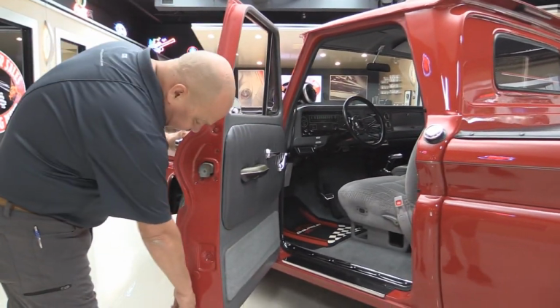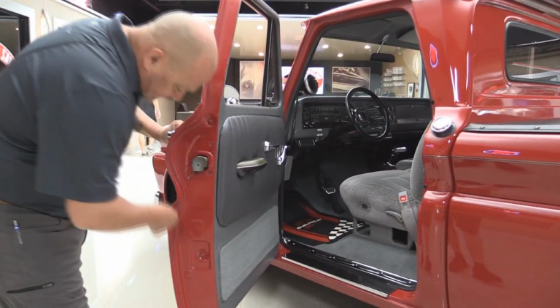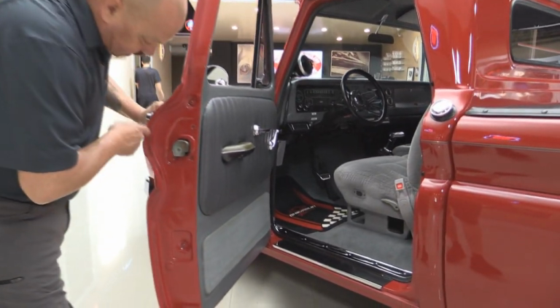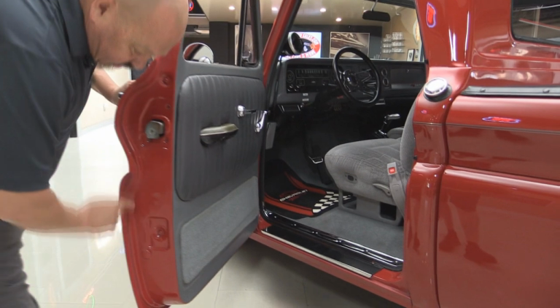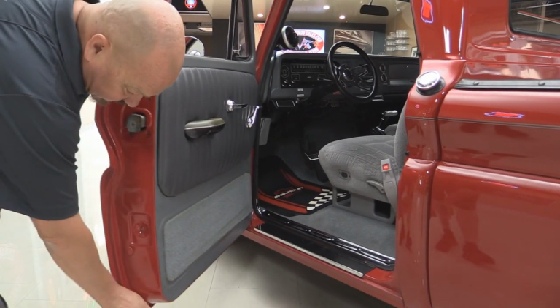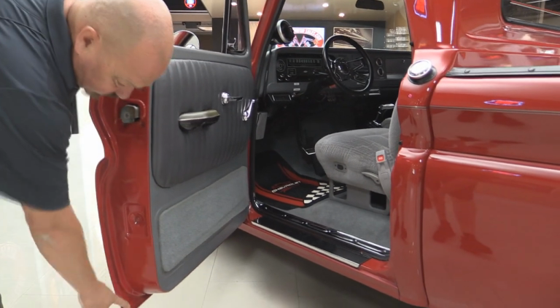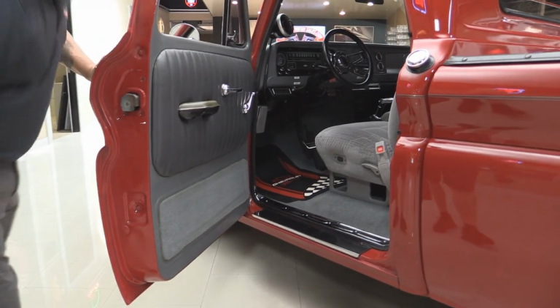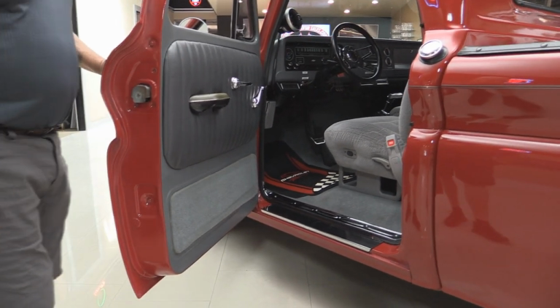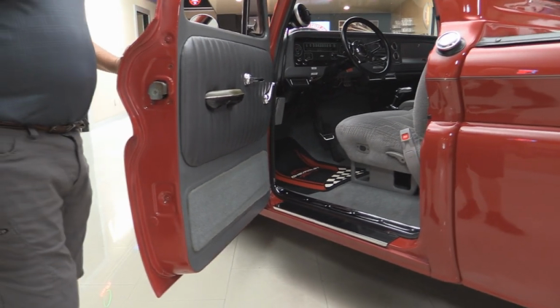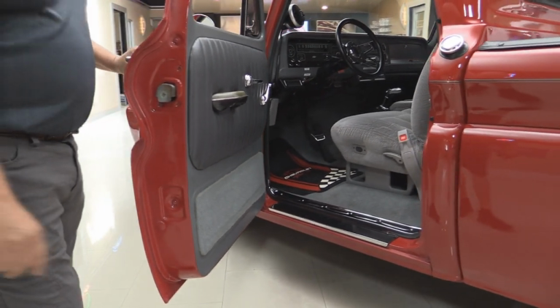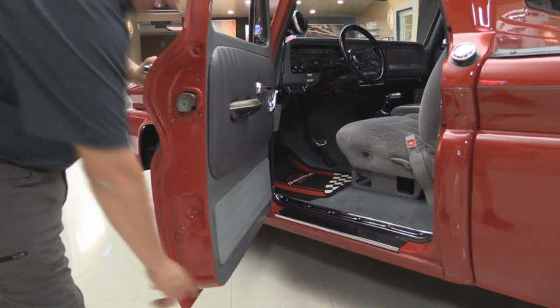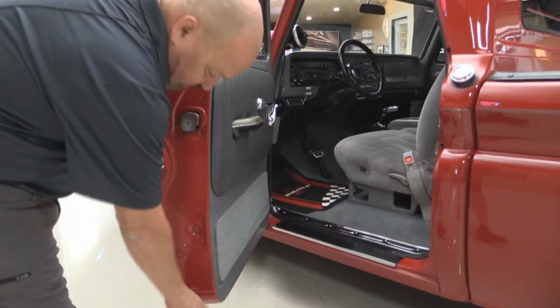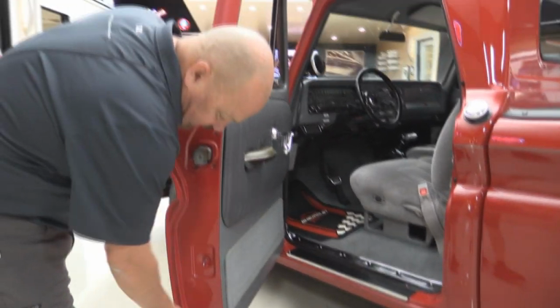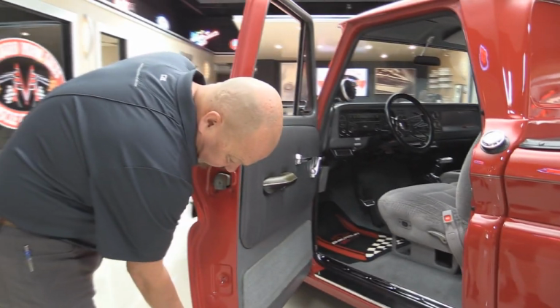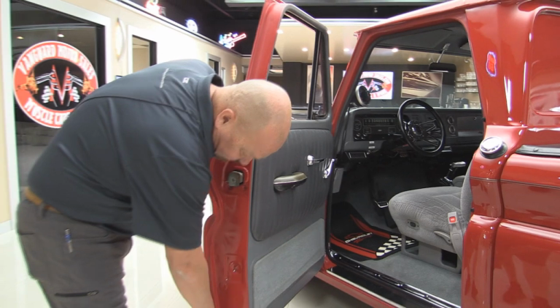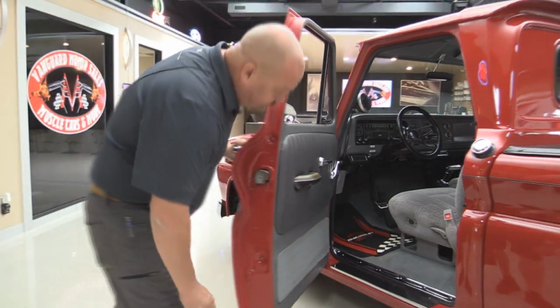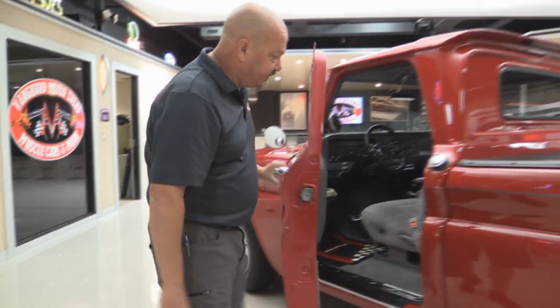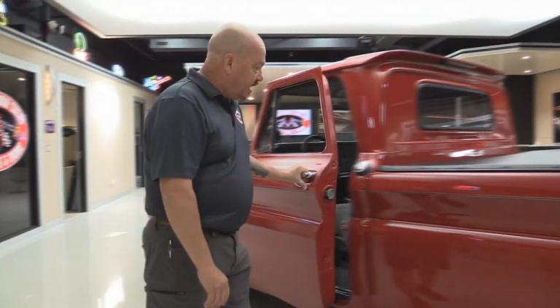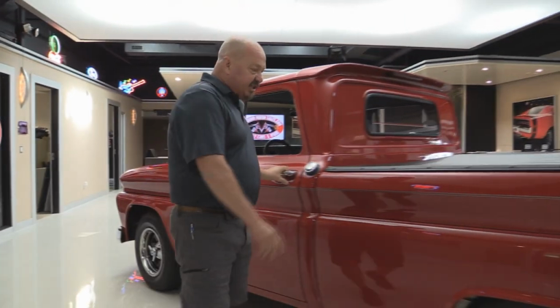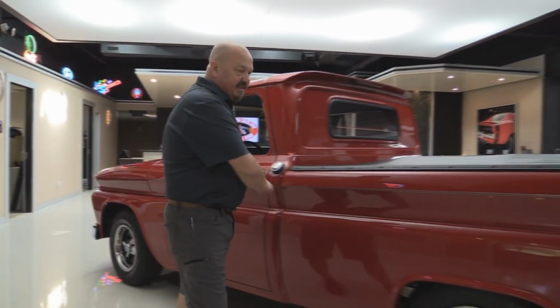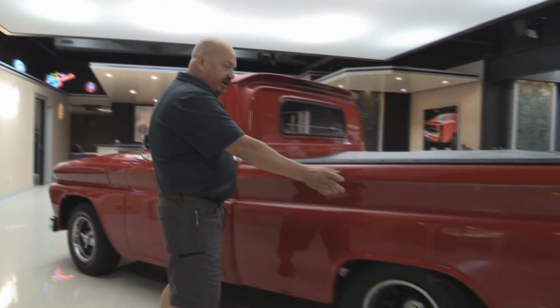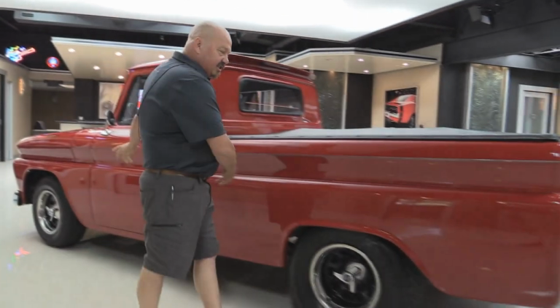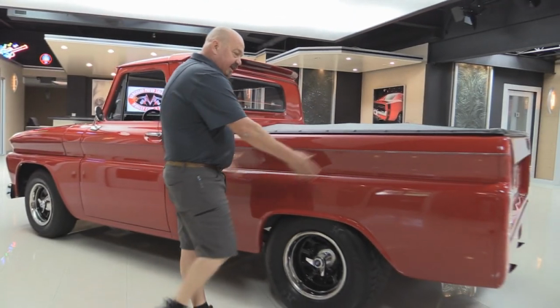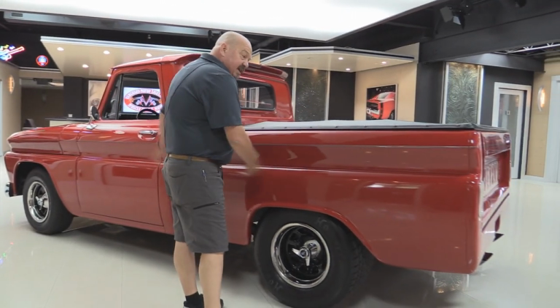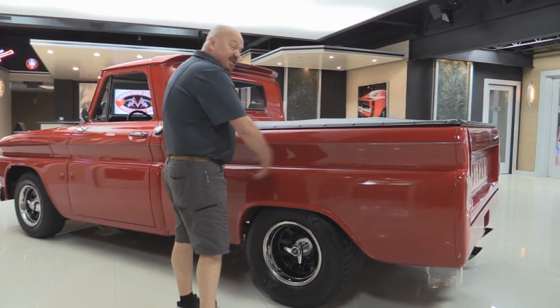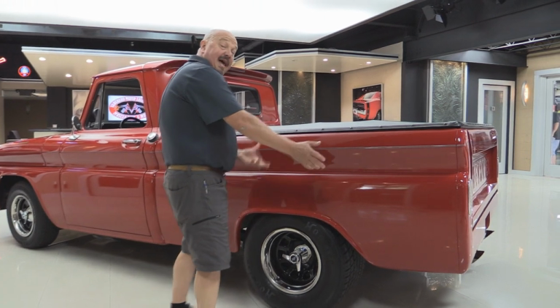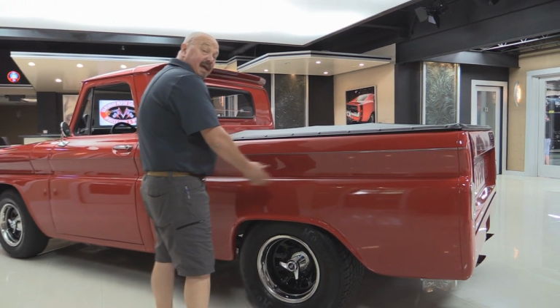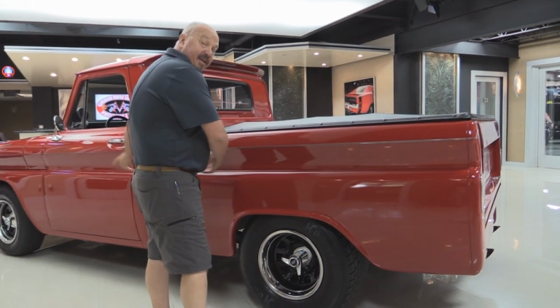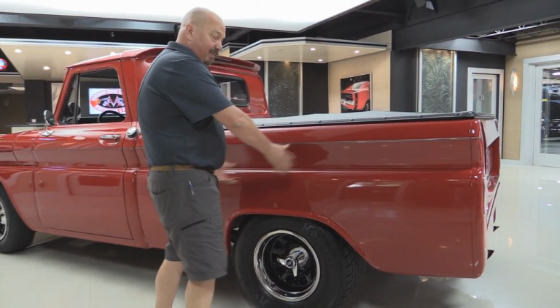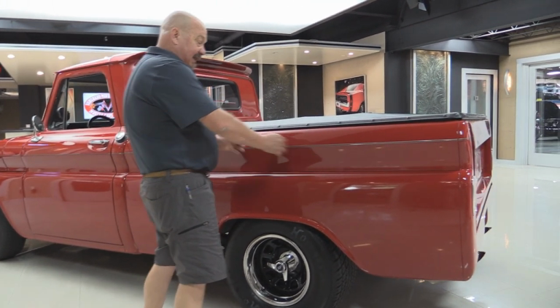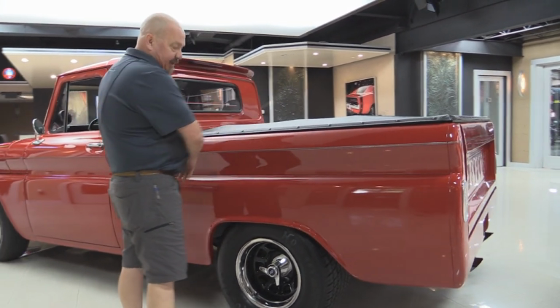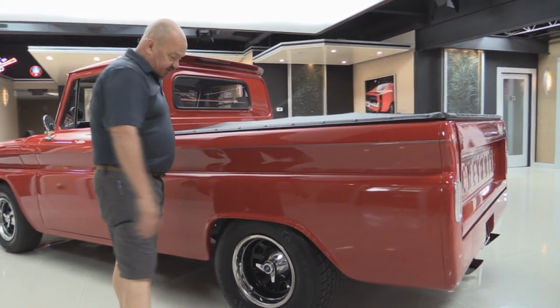Look at these door jambs here — beautiful. This is one of the first things I look at on every car and truck, that door jamb right there where that lip's folded over. Look at this bedside — look how nice and straight it is. Somebody spent a lot of time with a big long block getting this baby straight.